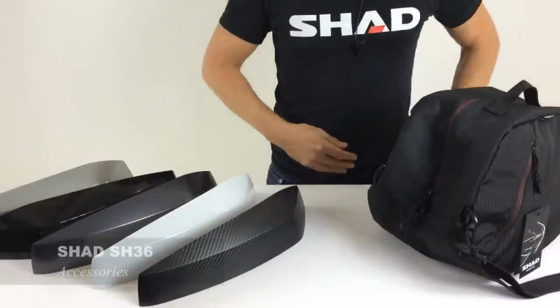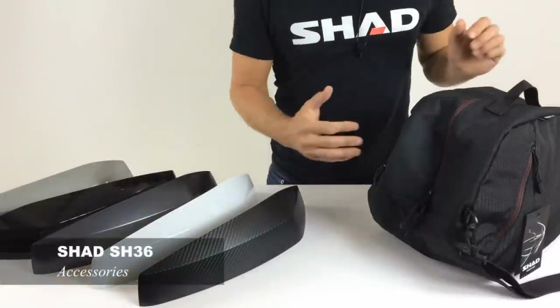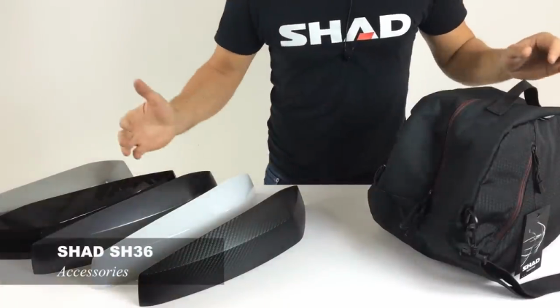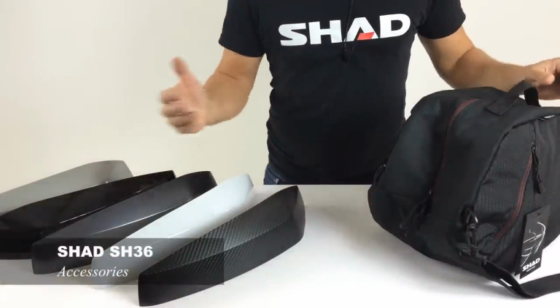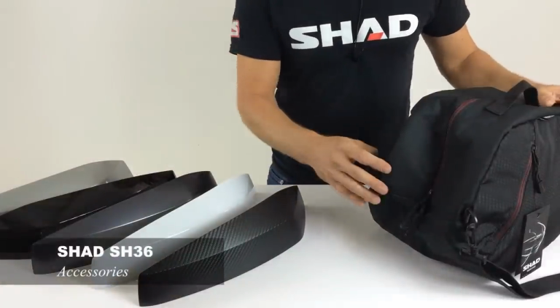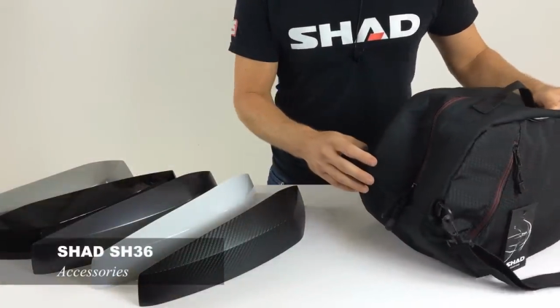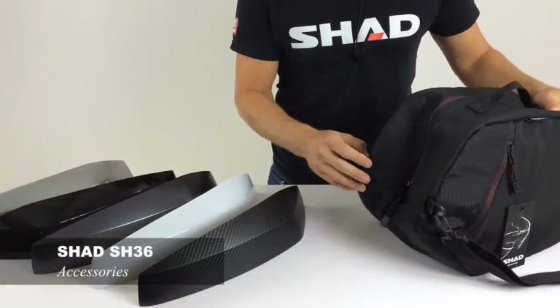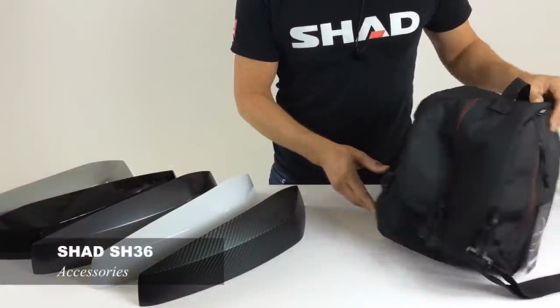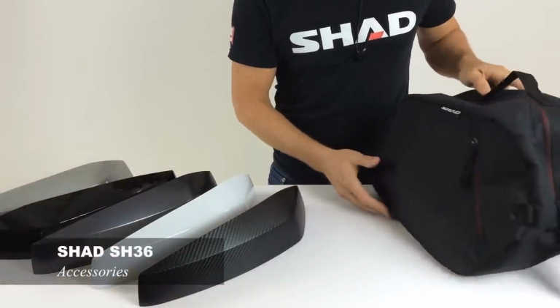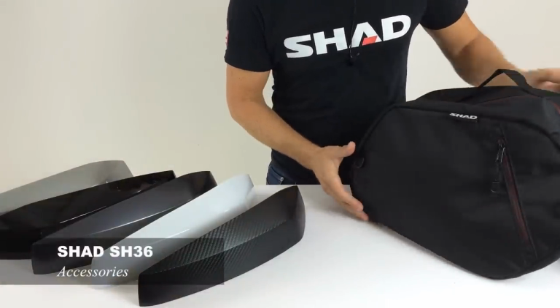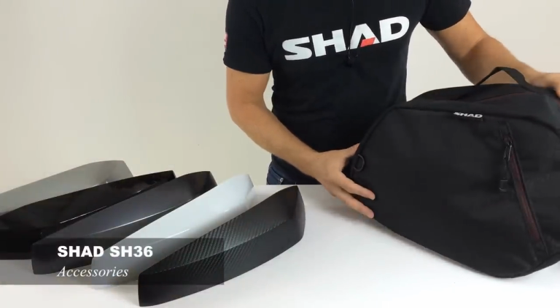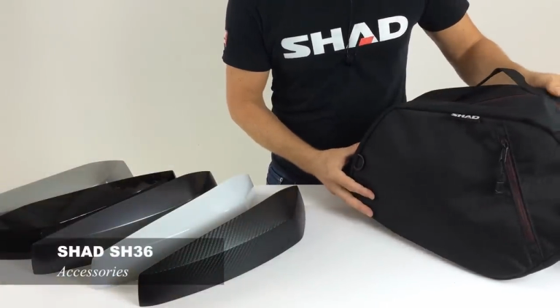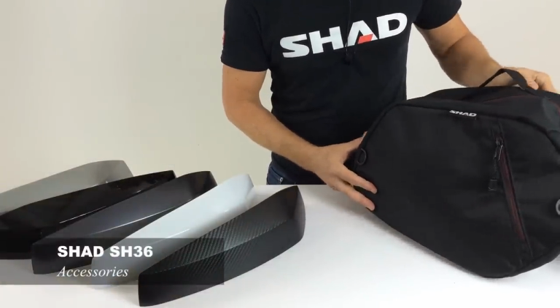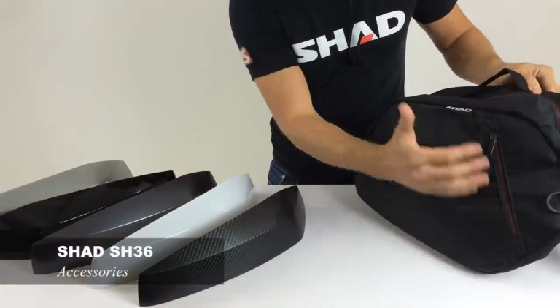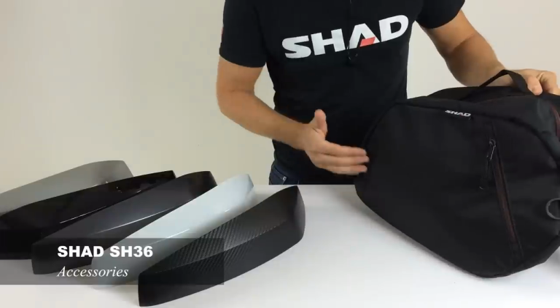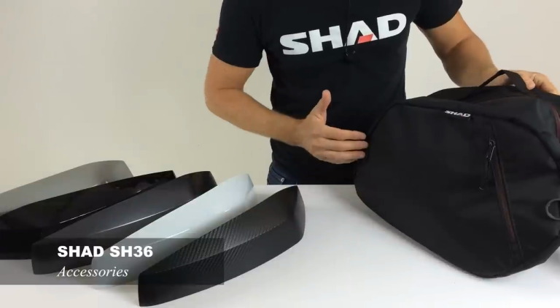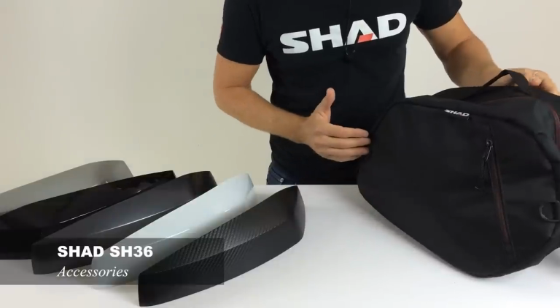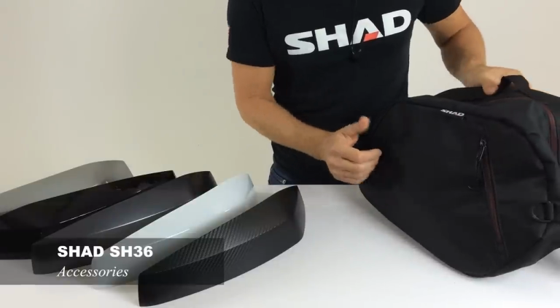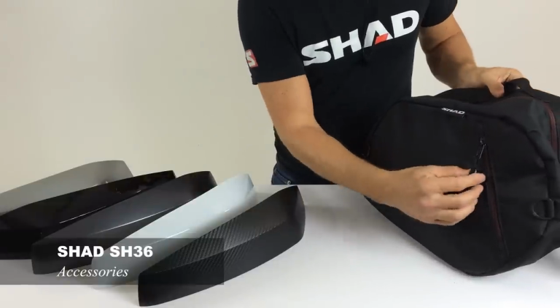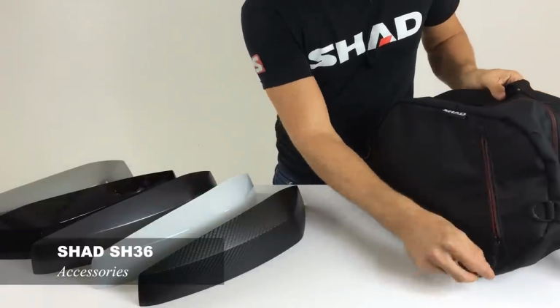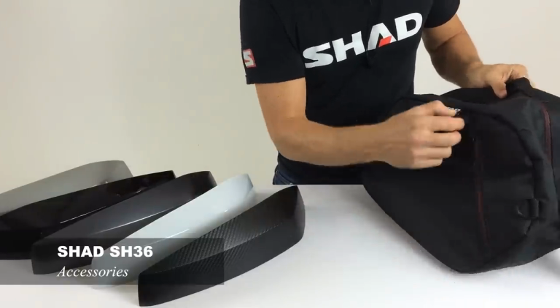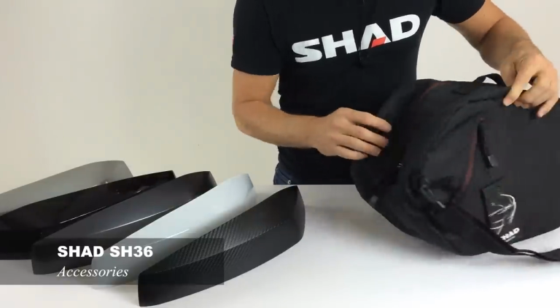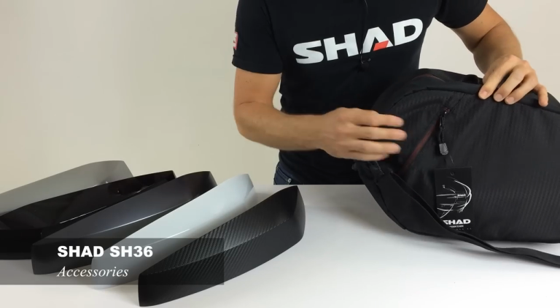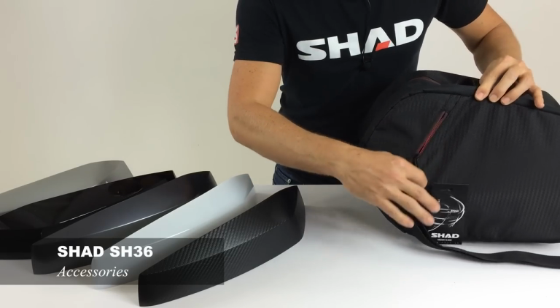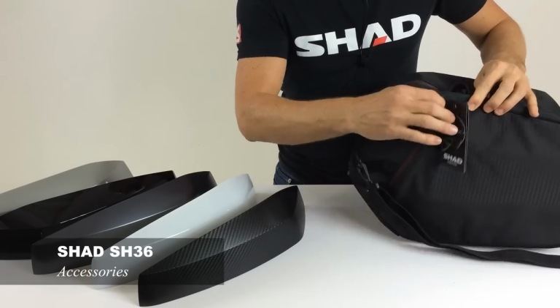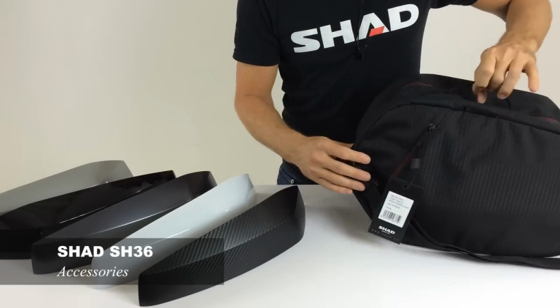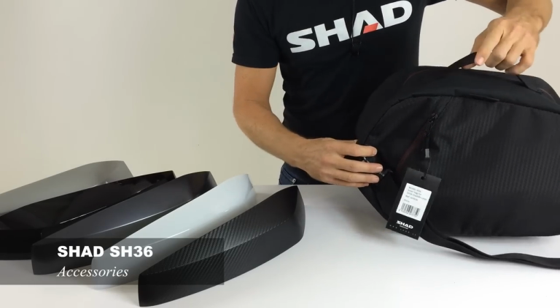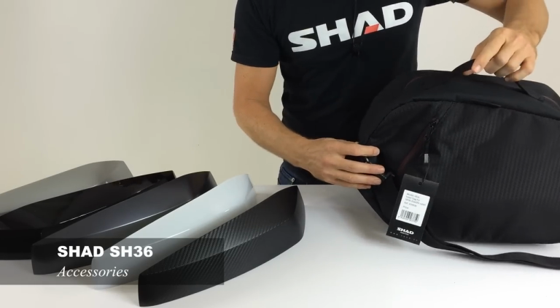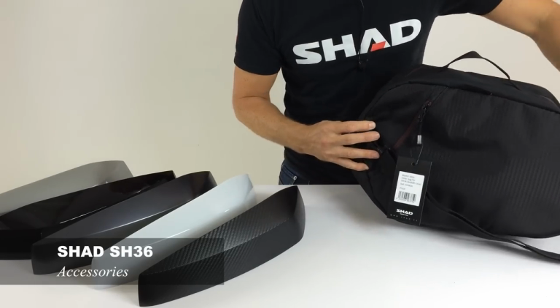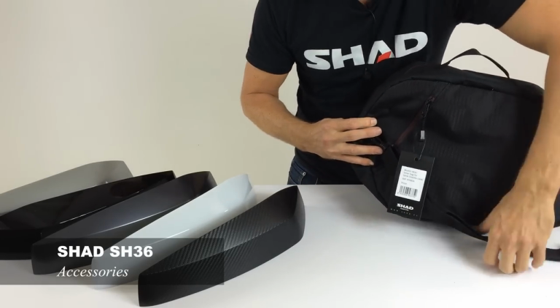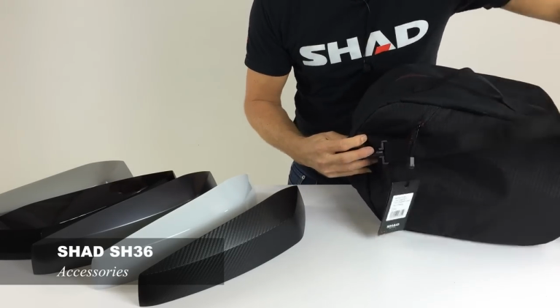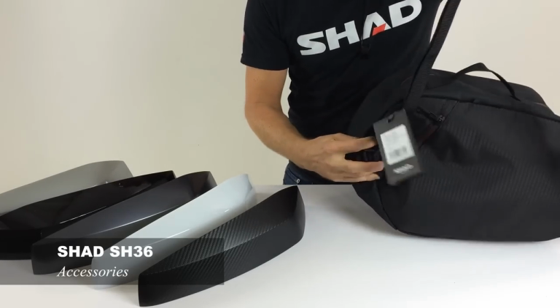Now let's take a look at the accessories for the Shad SH-36 side cases. First, we have a convenient inner bag that contours nicely with the SH-36. It offers zippered pockets on both sides, a convenient carrying handle, and a shoulder strap.